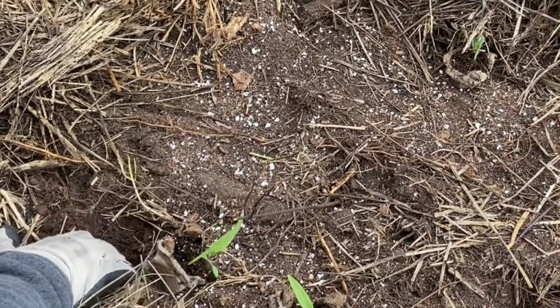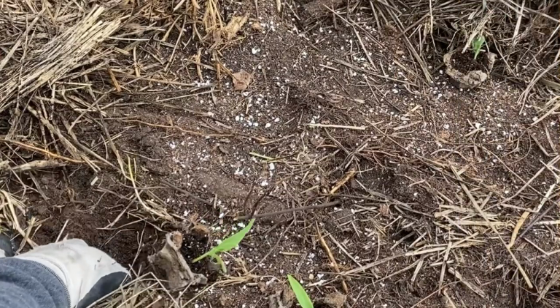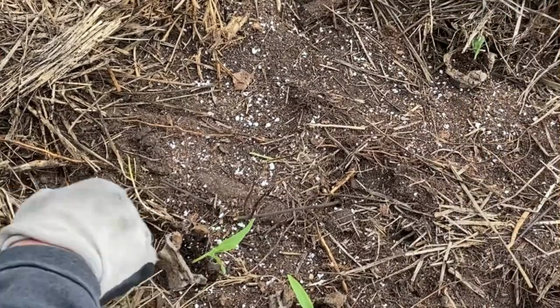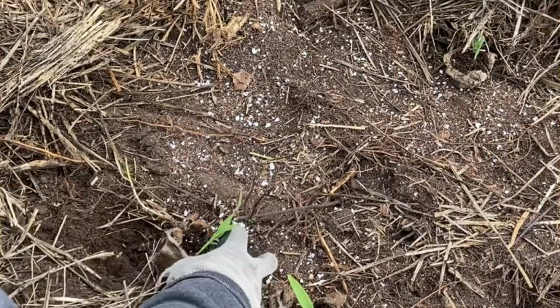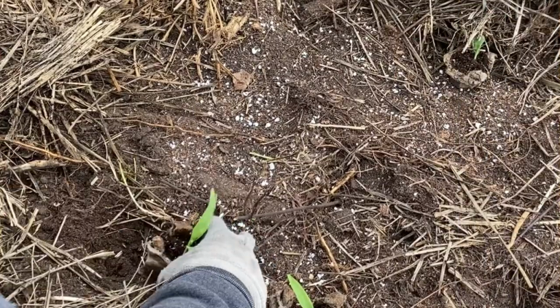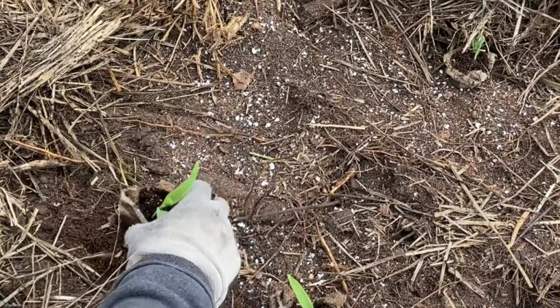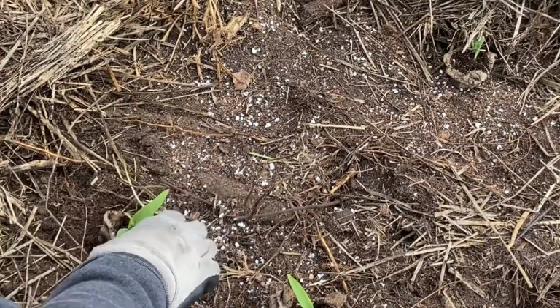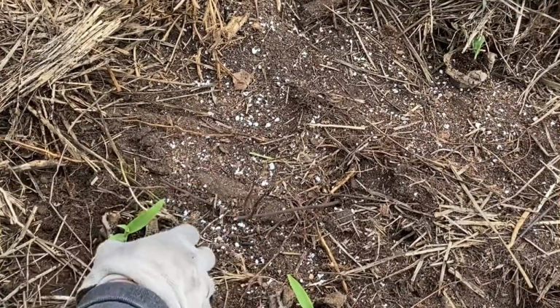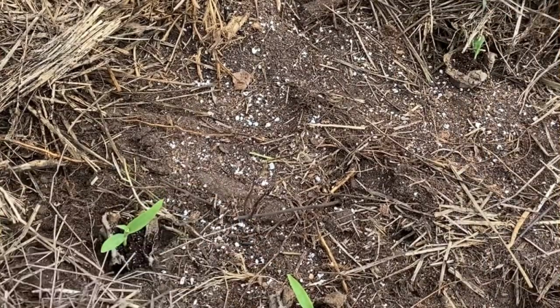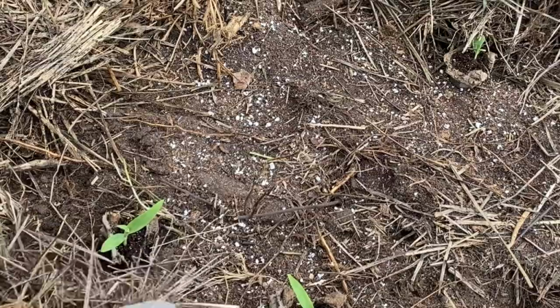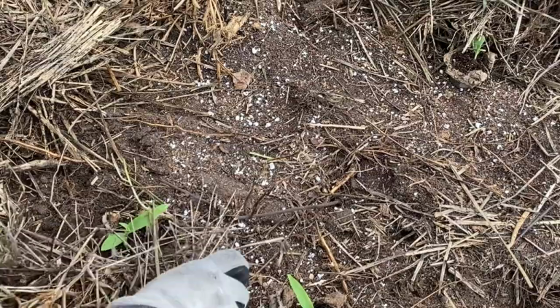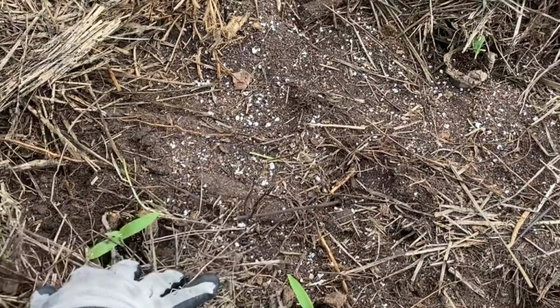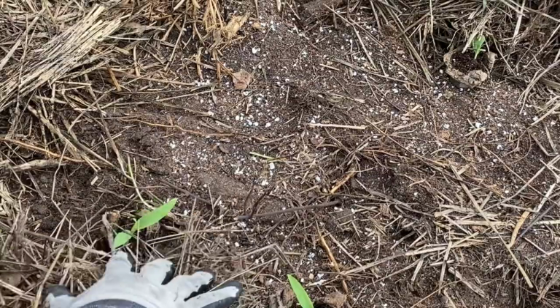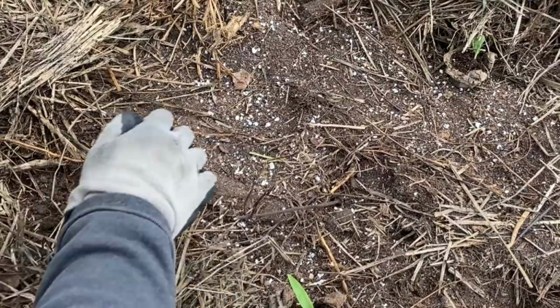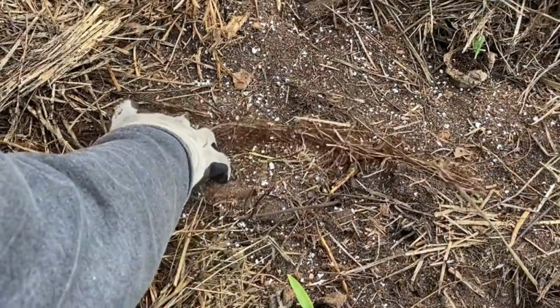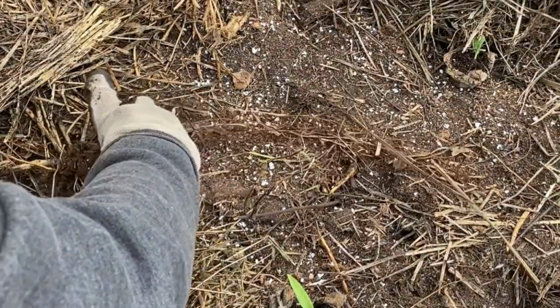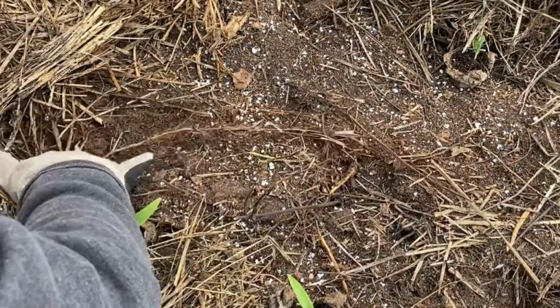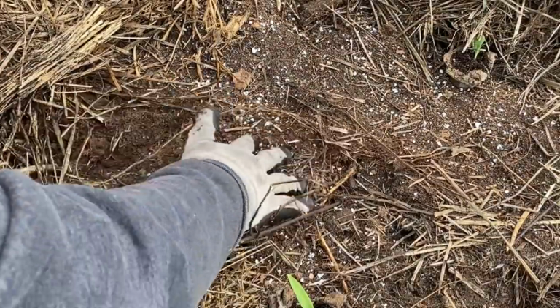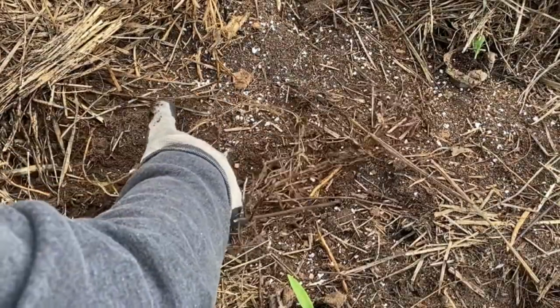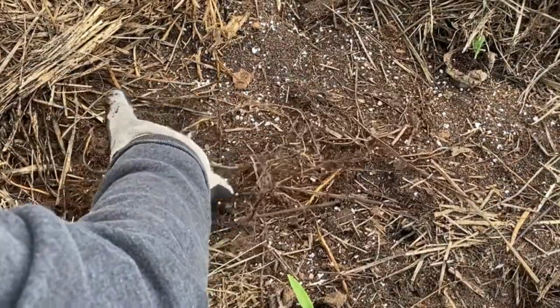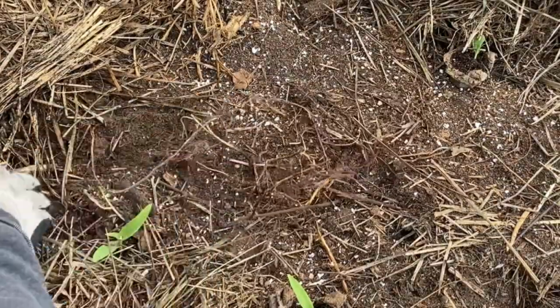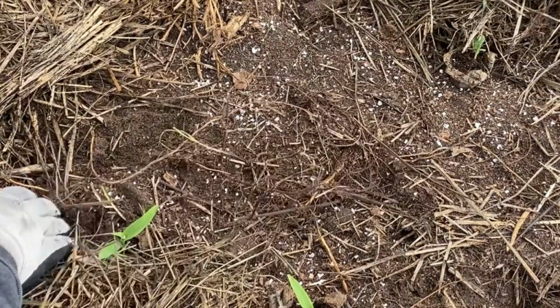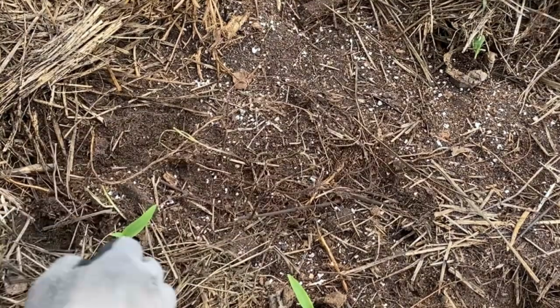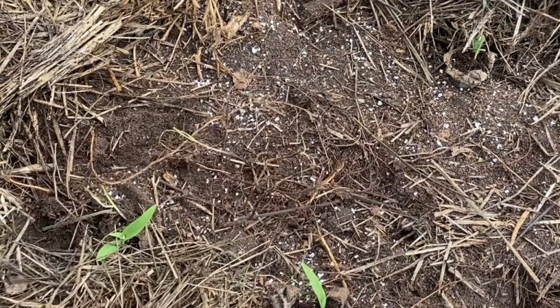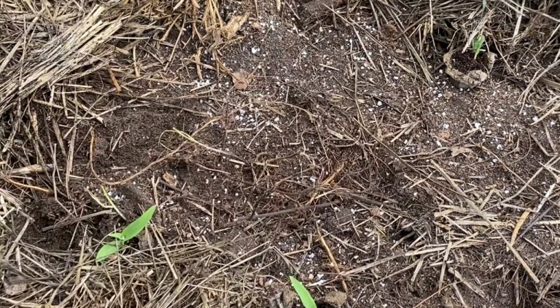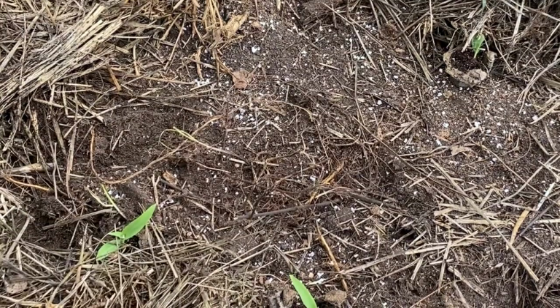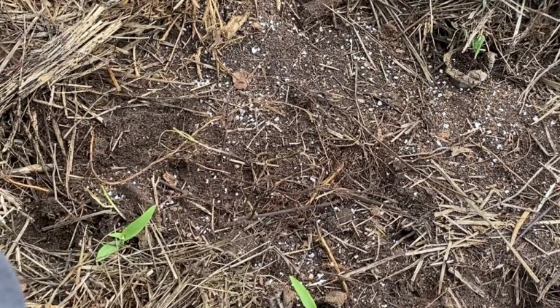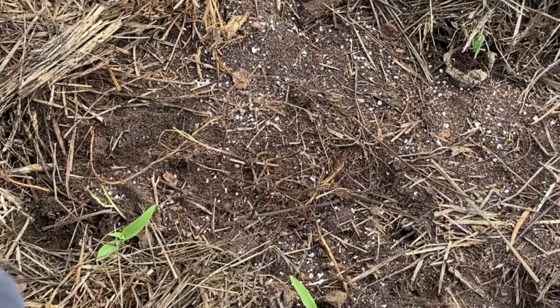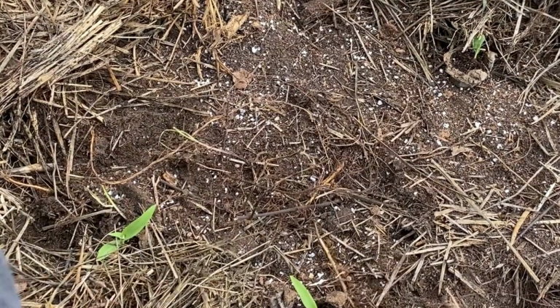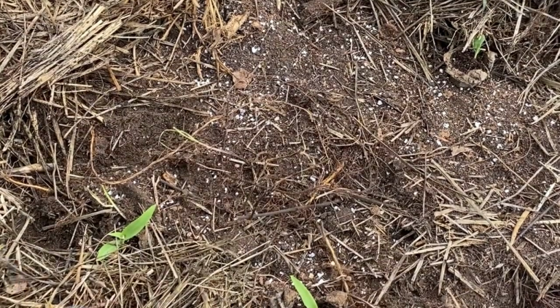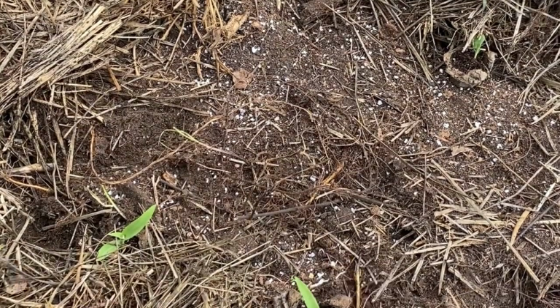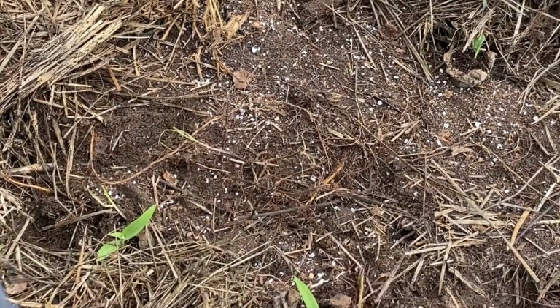As you can see here, I'm not actually burying the seedling too deep into the soil. I'm going to just set it in the dirt and surround it with straw and kind of keep it covered, following the Ruth Stout method.